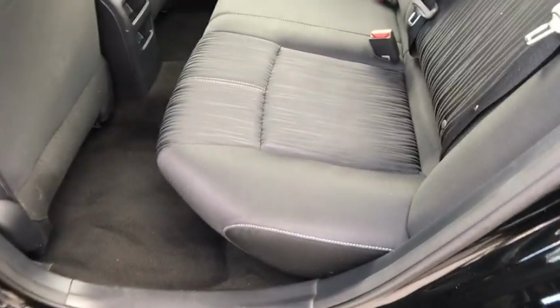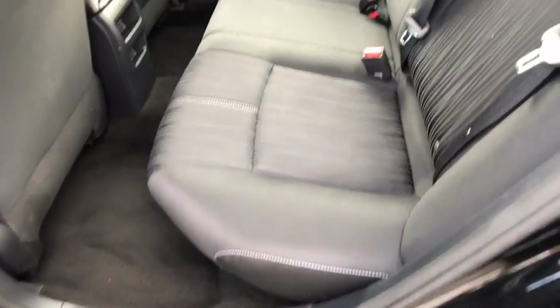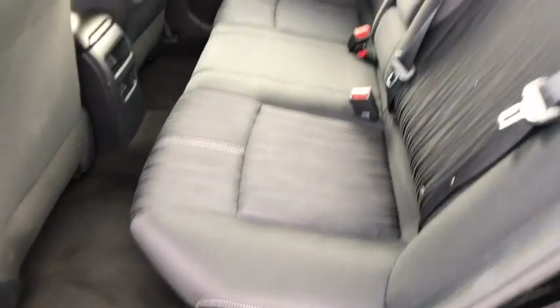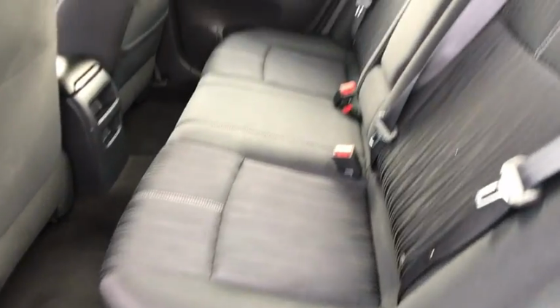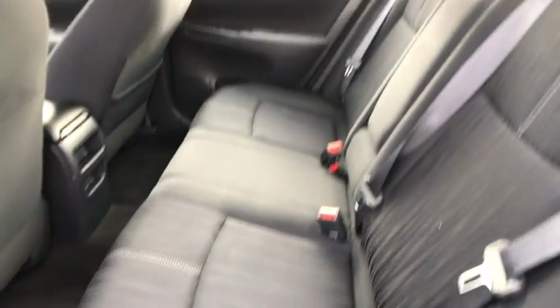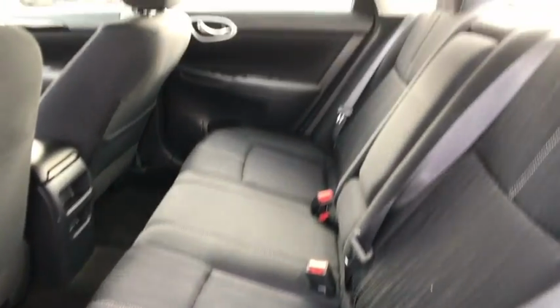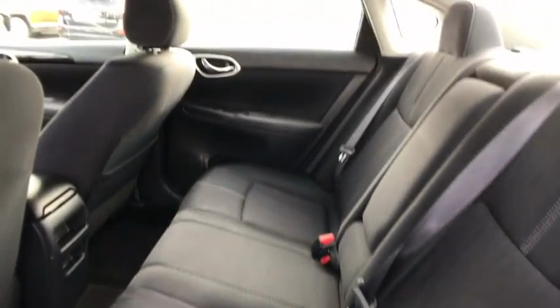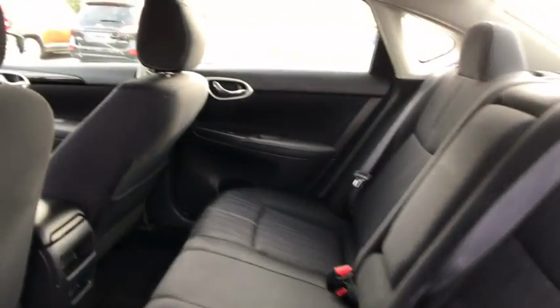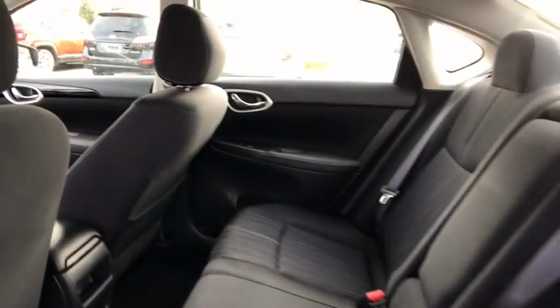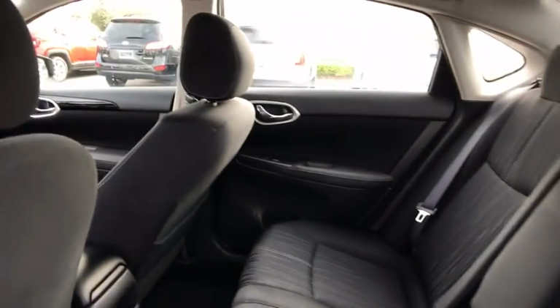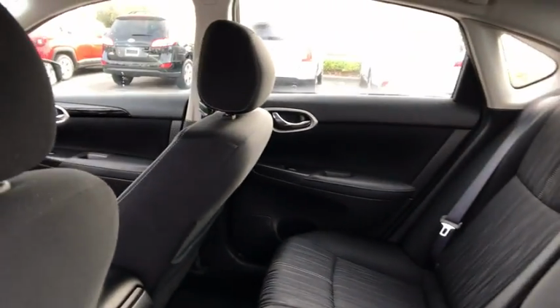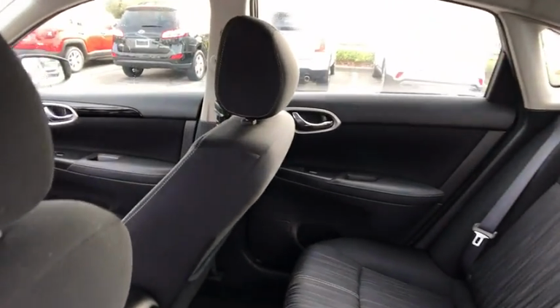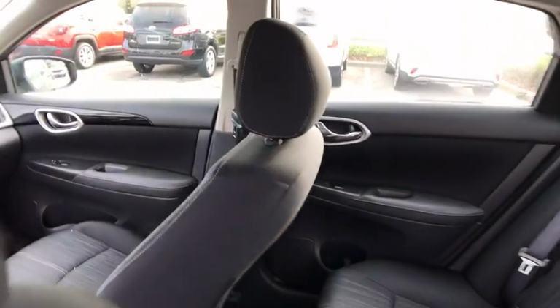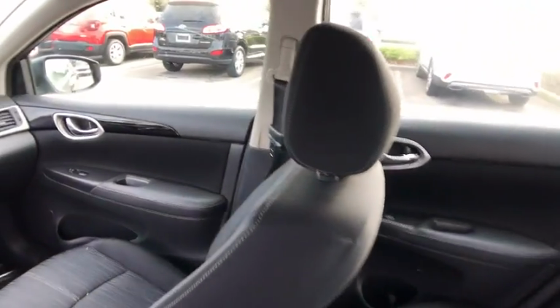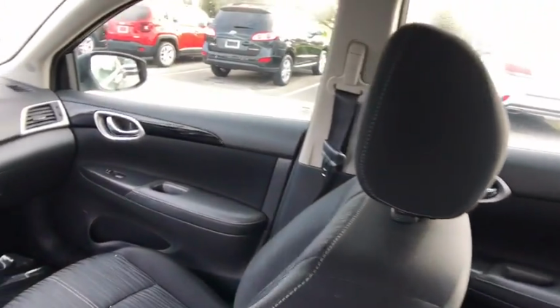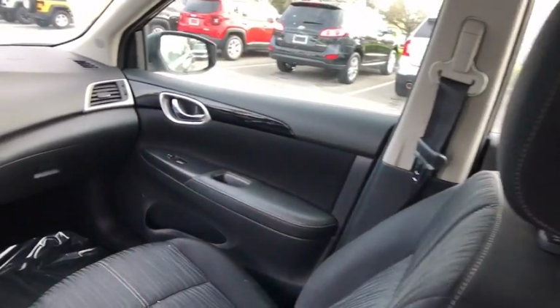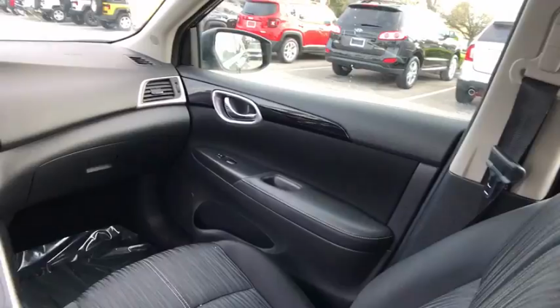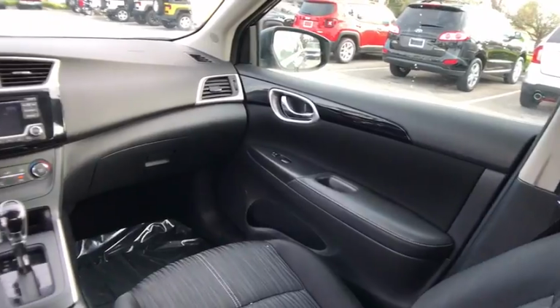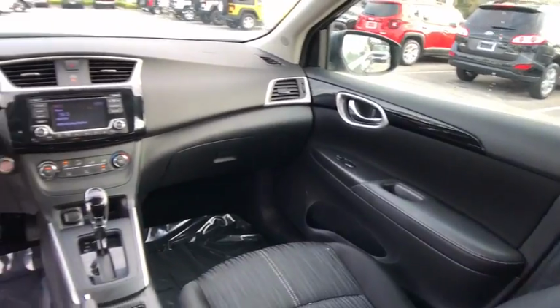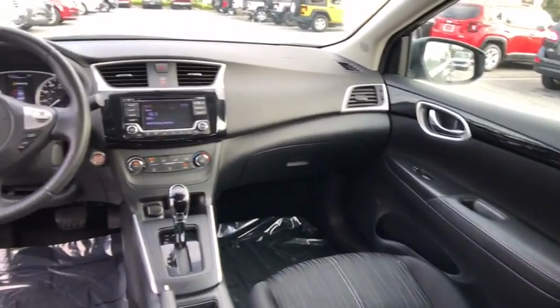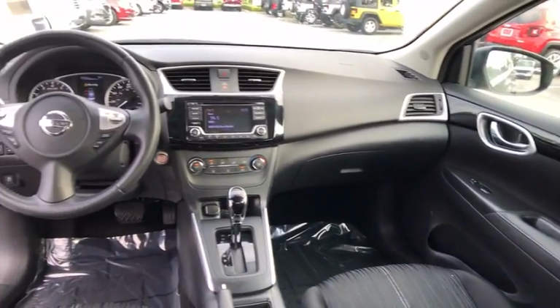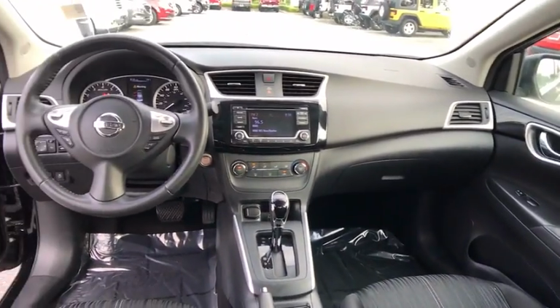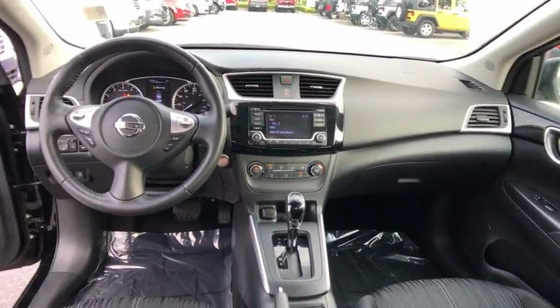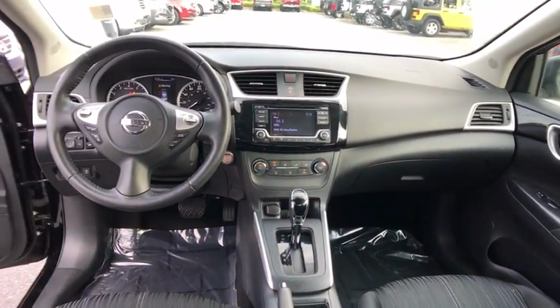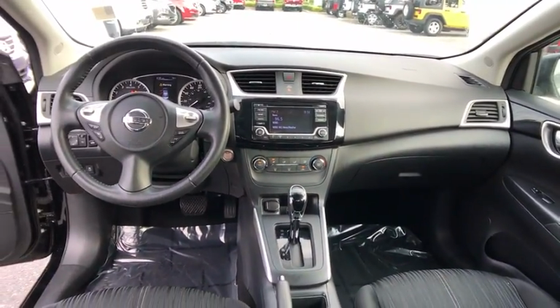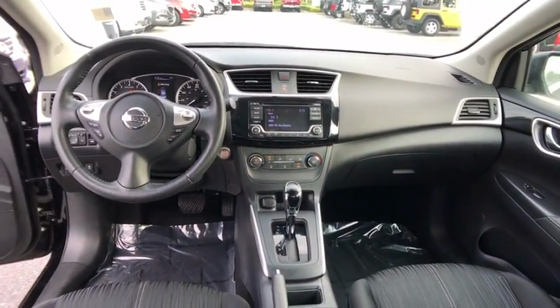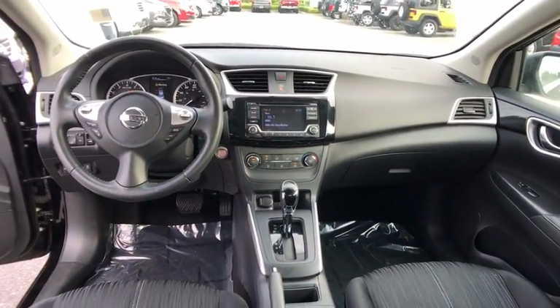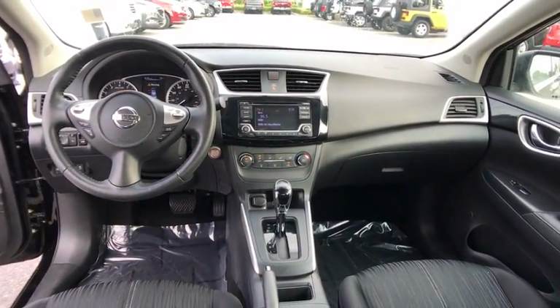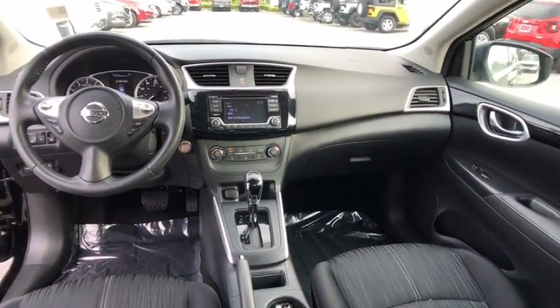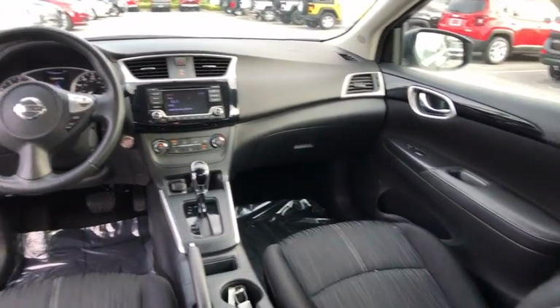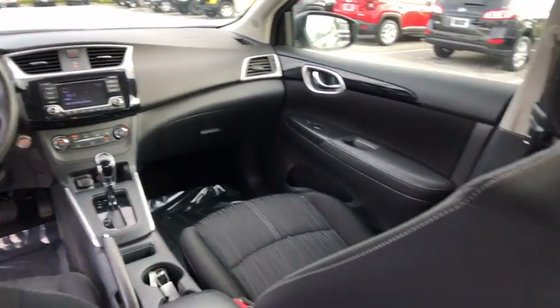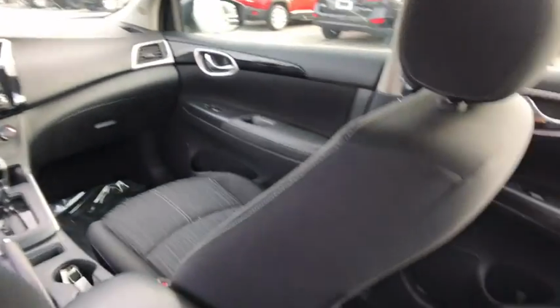Keyless start, AM-FM stereo radio, front-wheel drive, rear defrost, child safety locks, bucket seats, MP3 player, CD player.